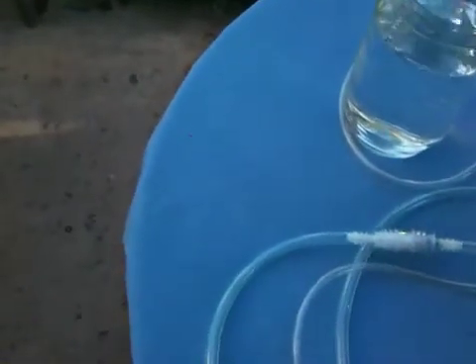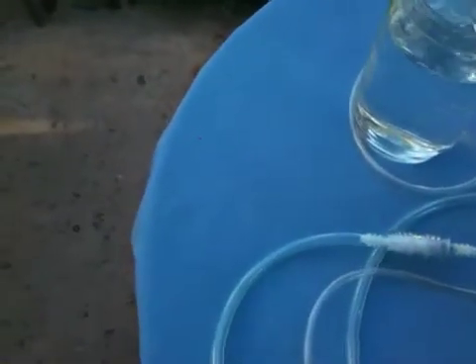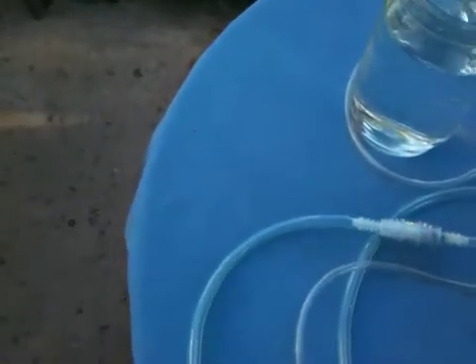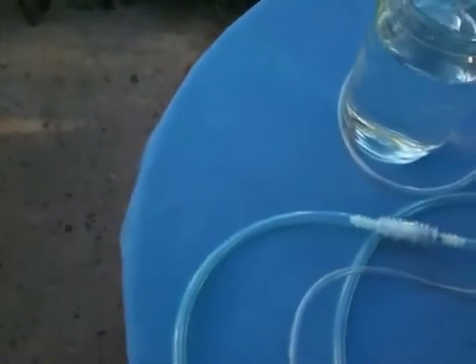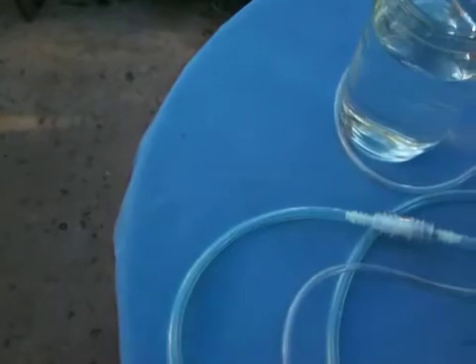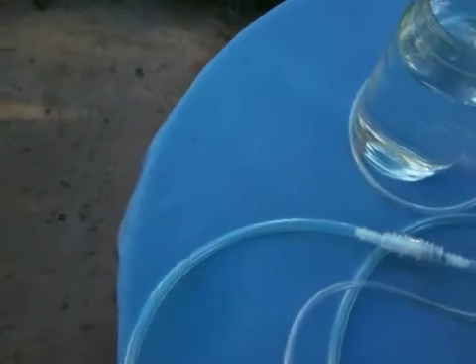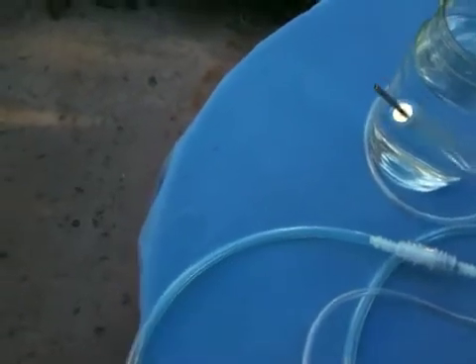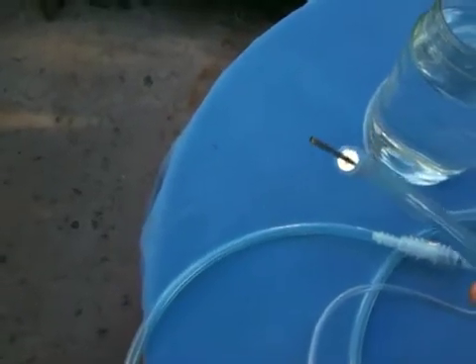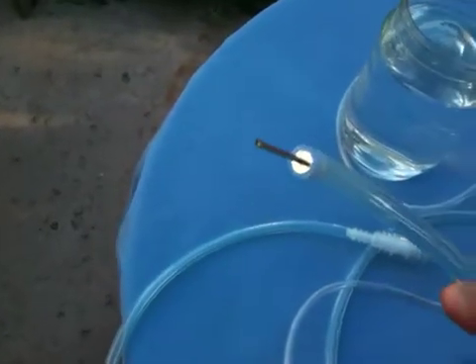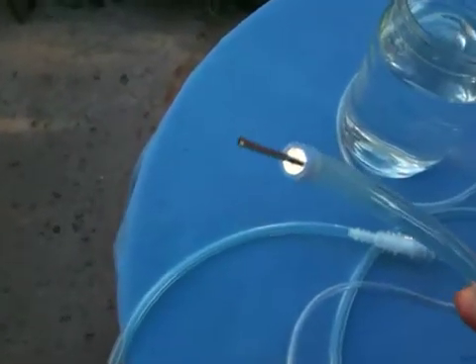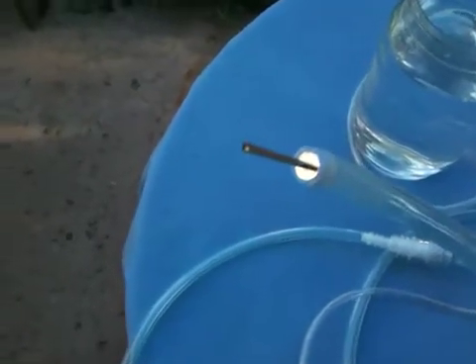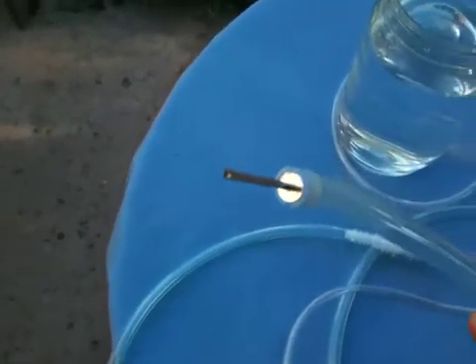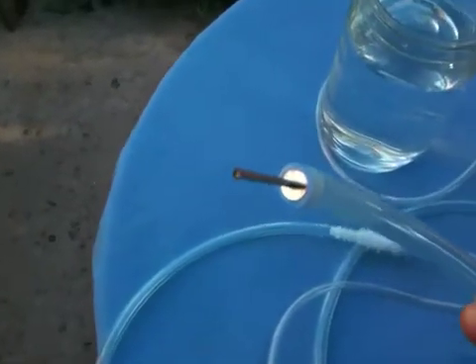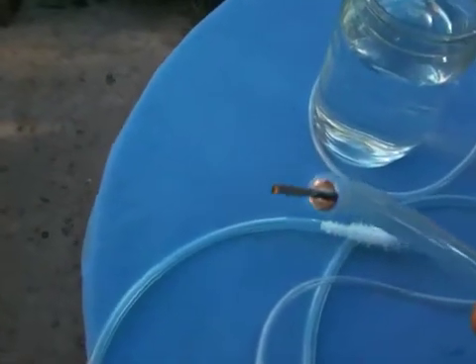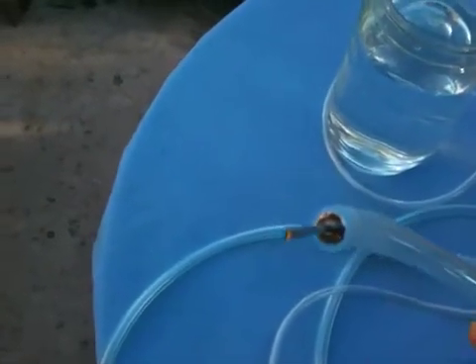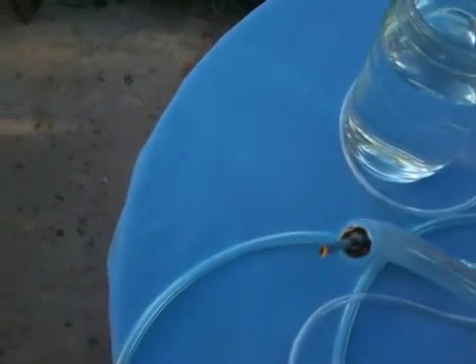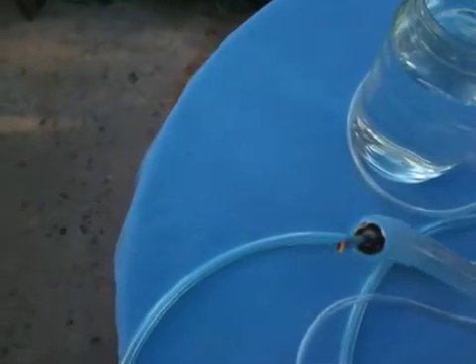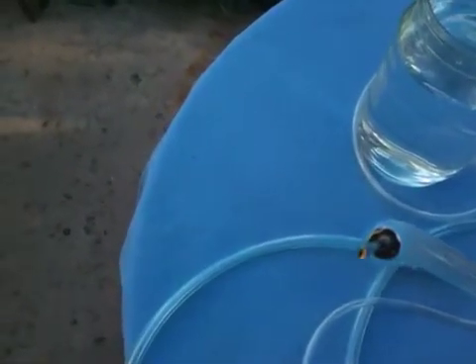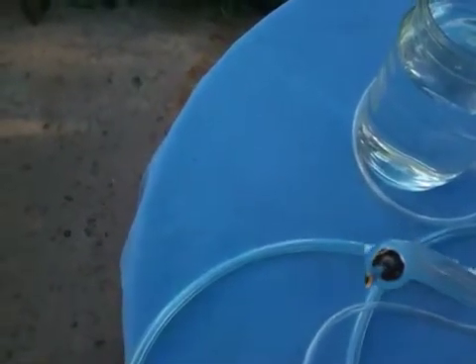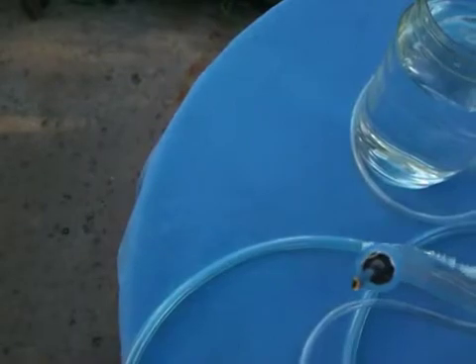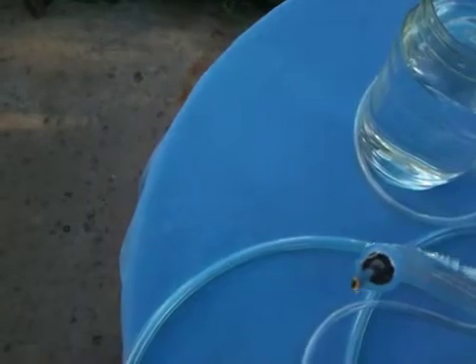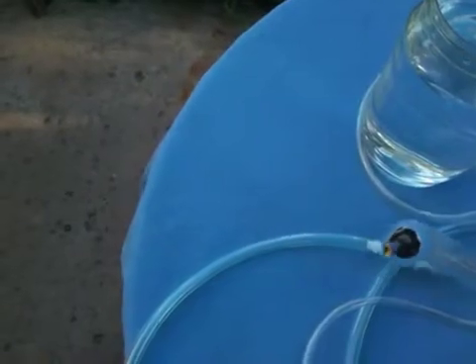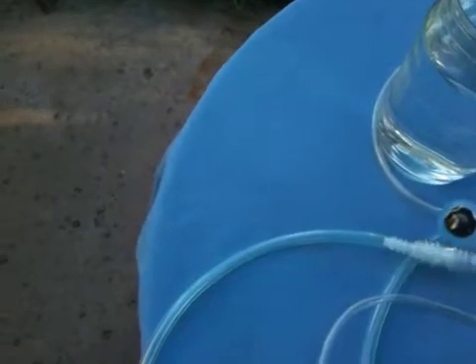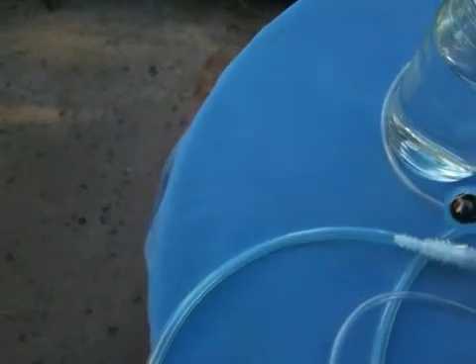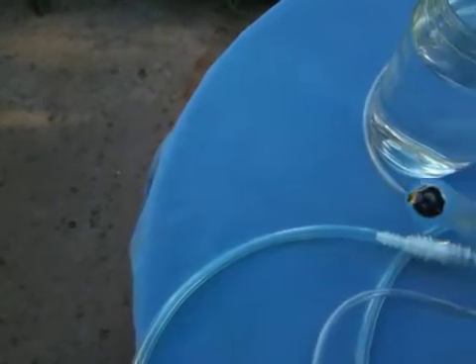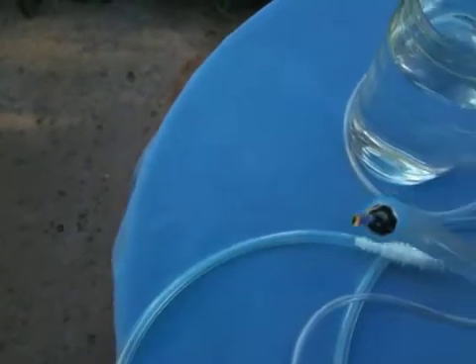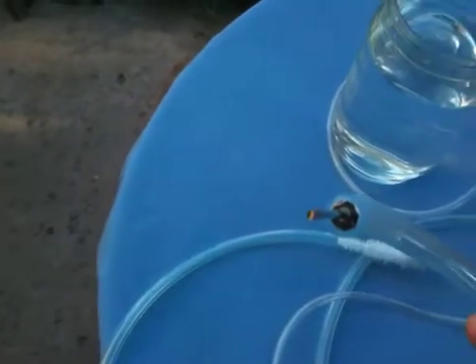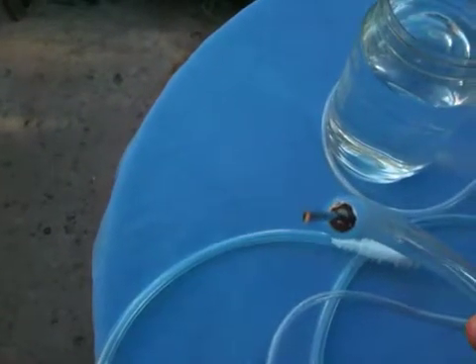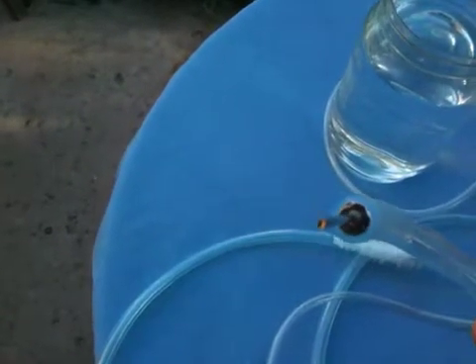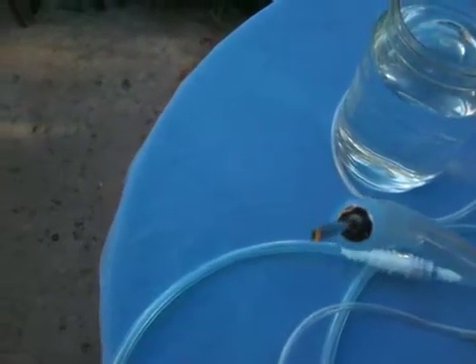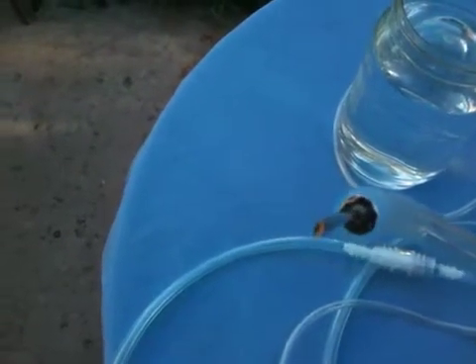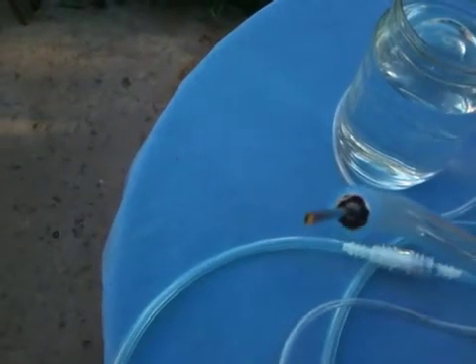I also pinched this edge — I don't know if you can see it — so it'll keep a little more pressure. I might pinch it a little more, we'll see.